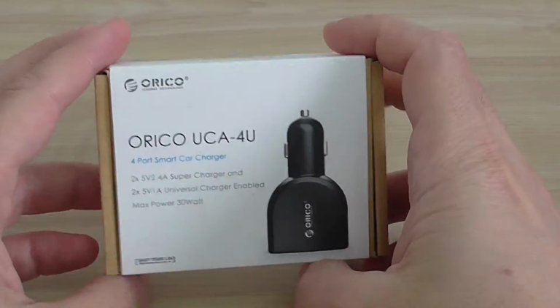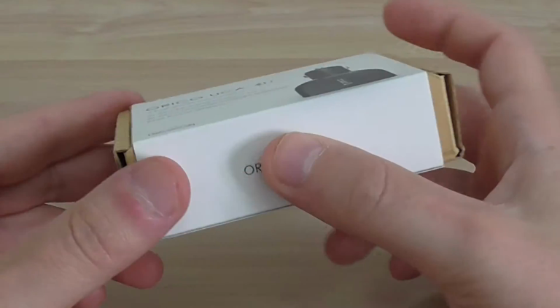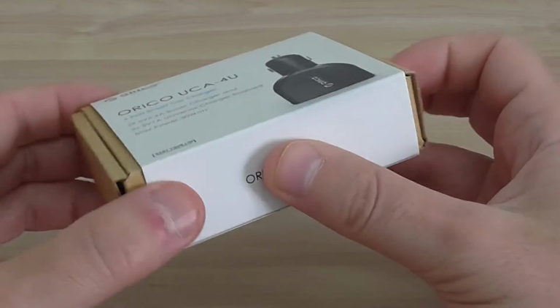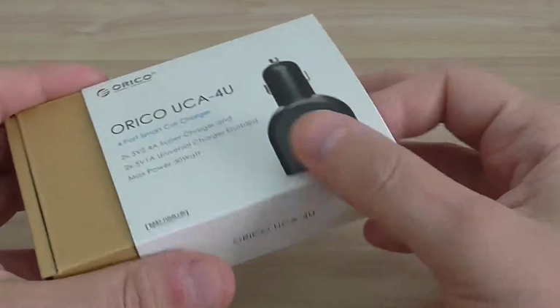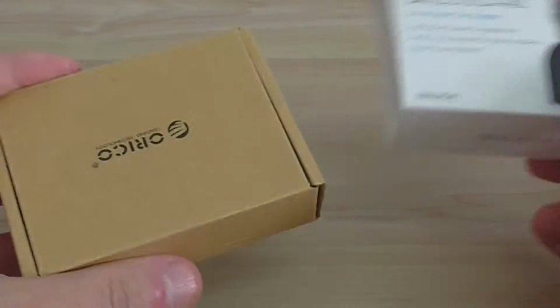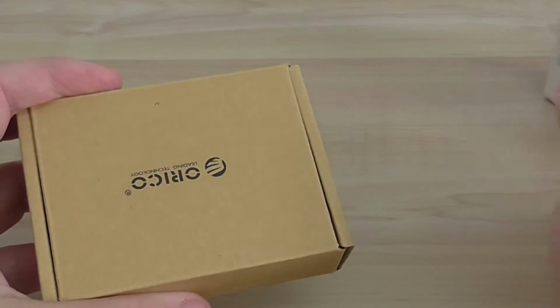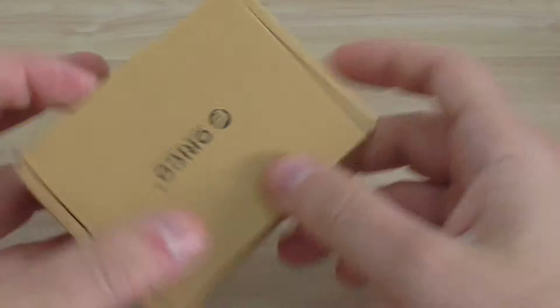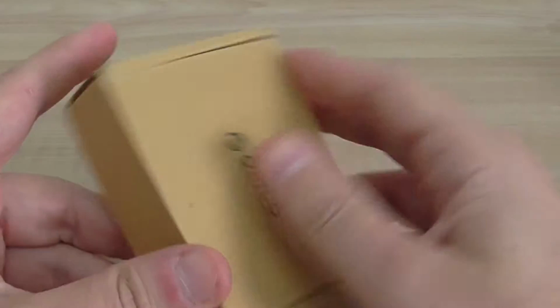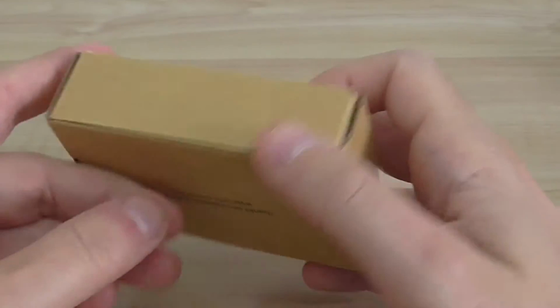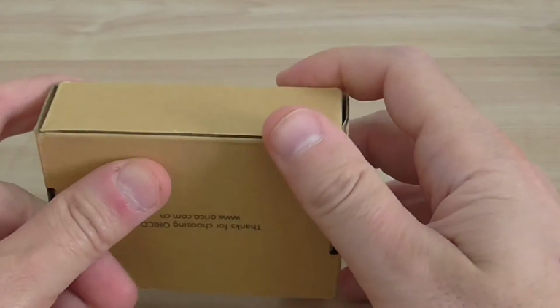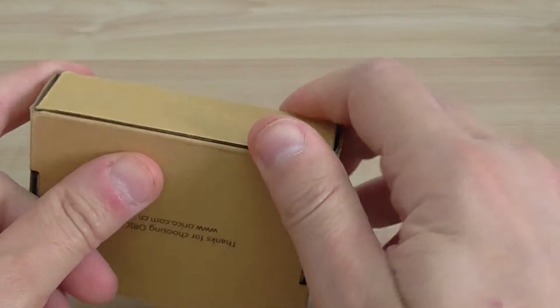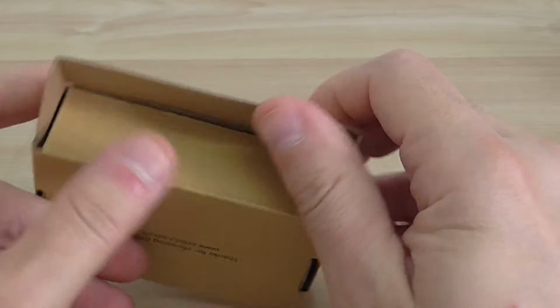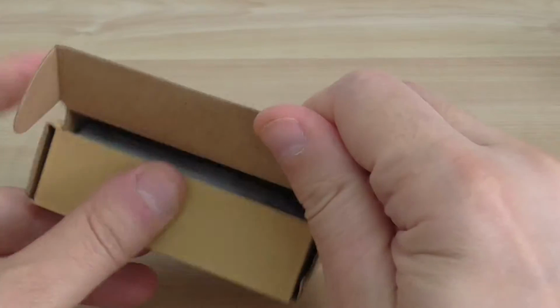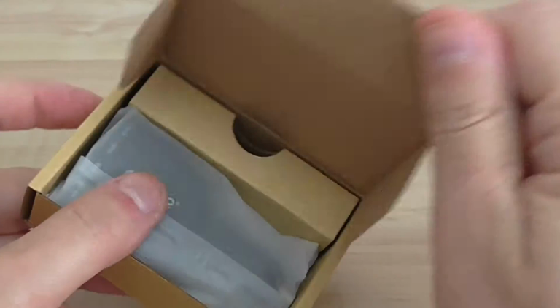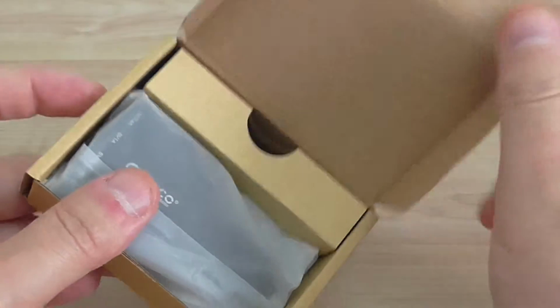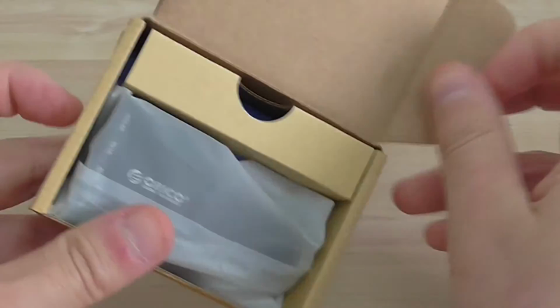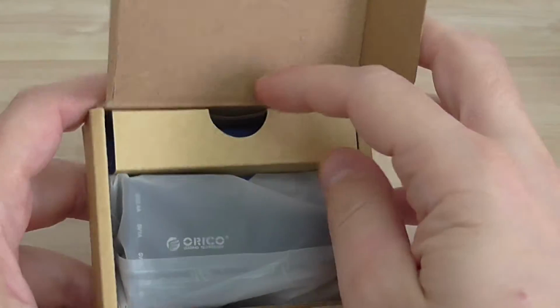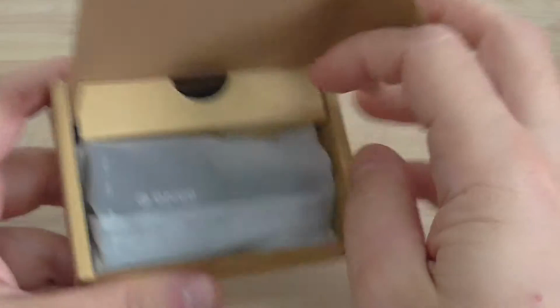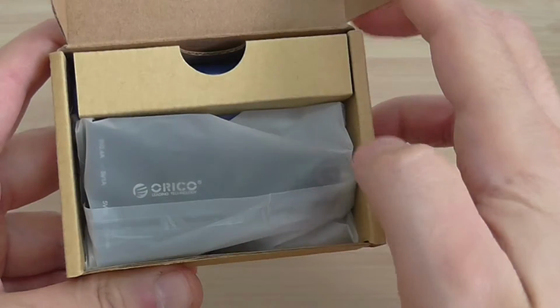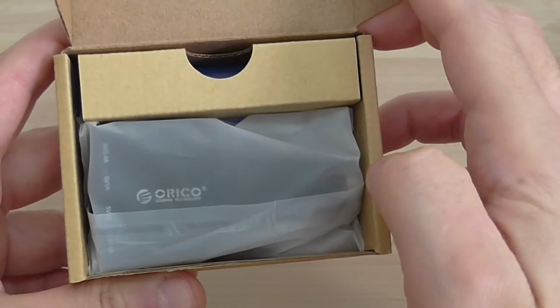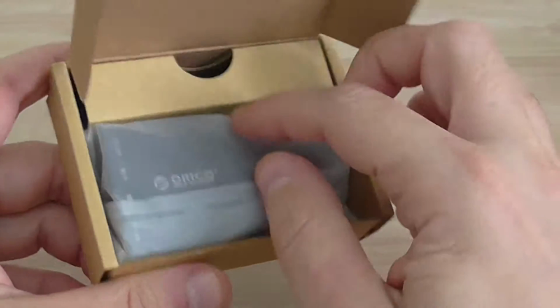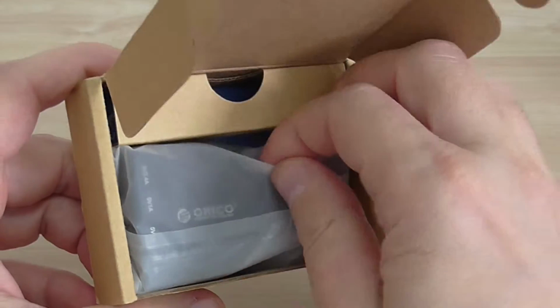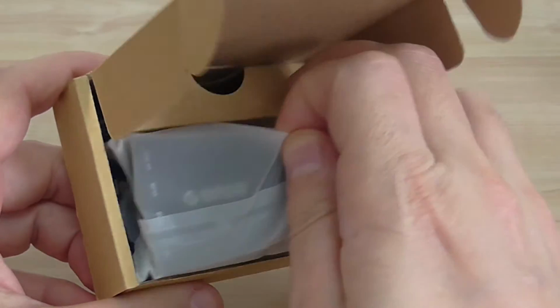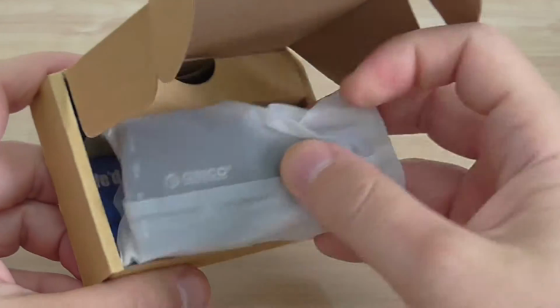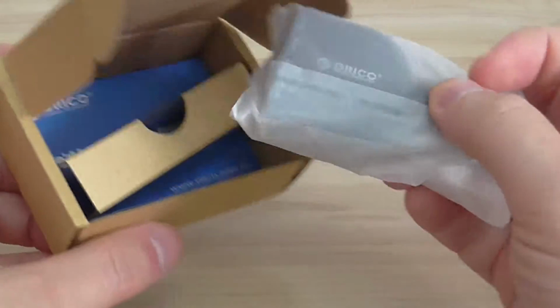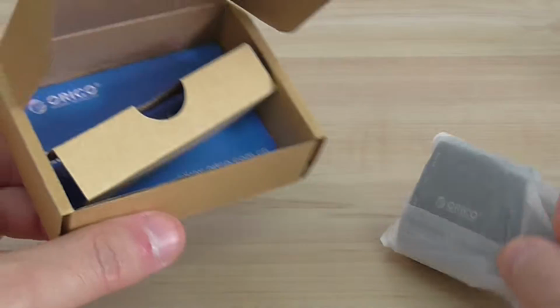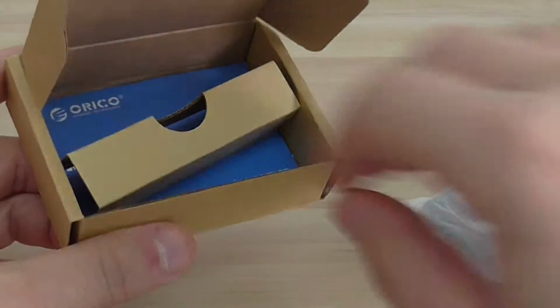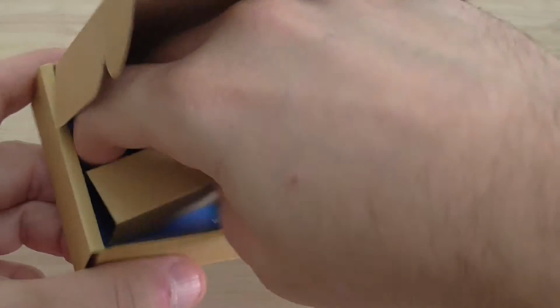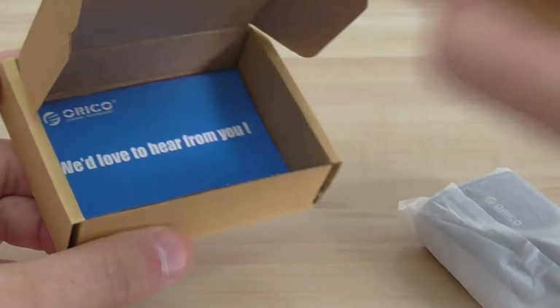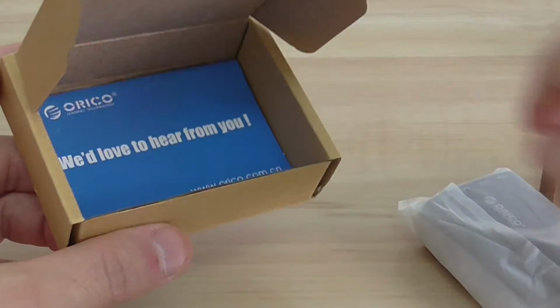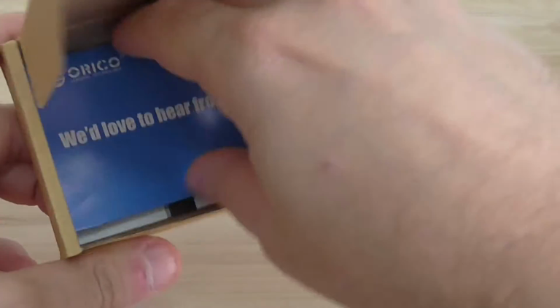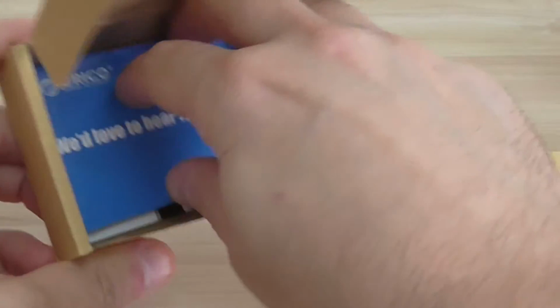Very high-quality charger for a car. Charge mobile phones, tablets. Here's the package. Just a quick unpacking.